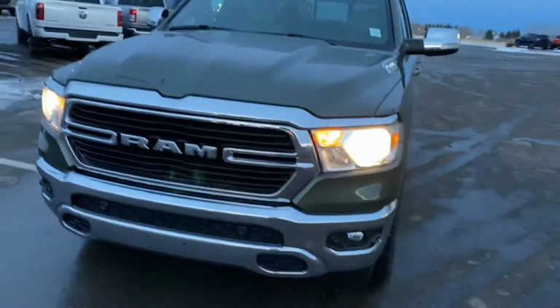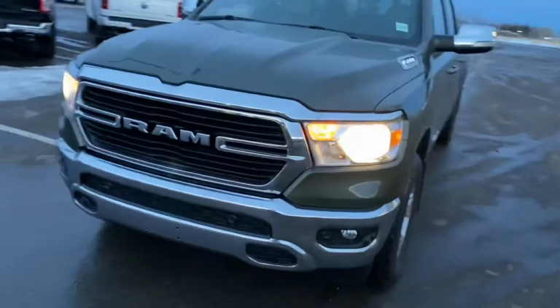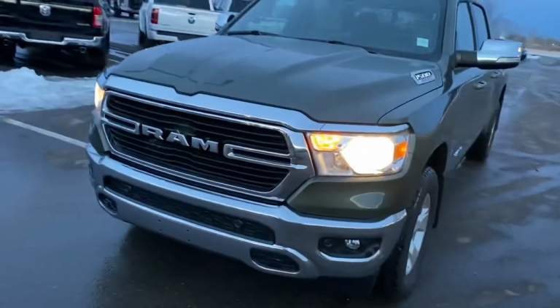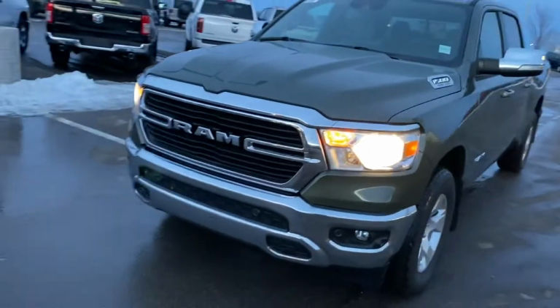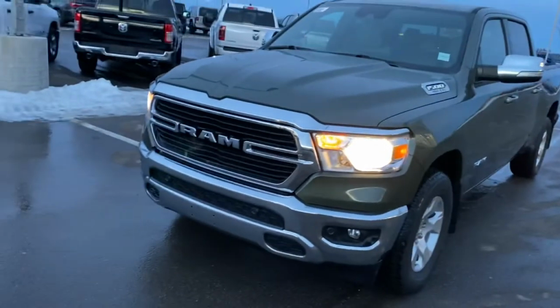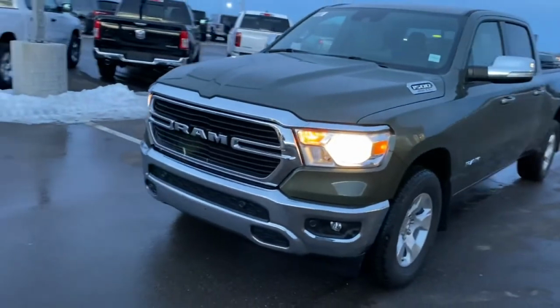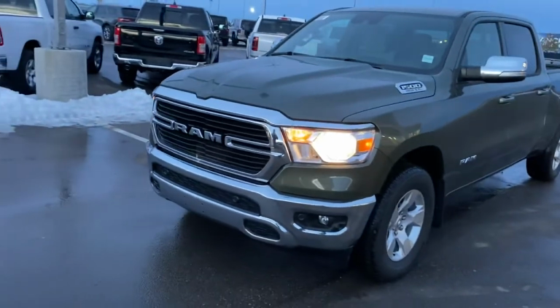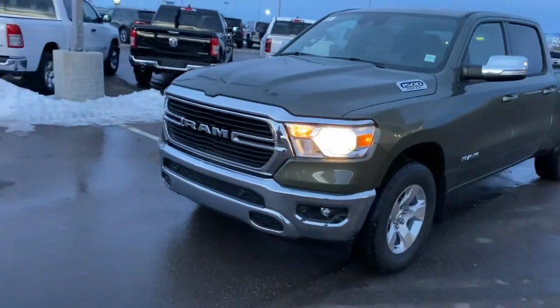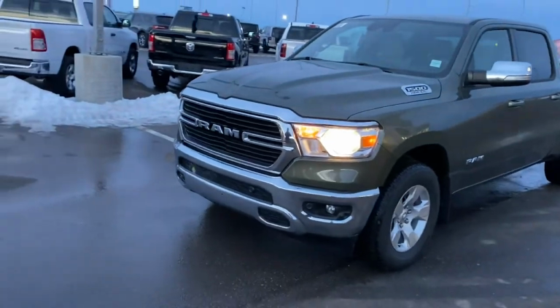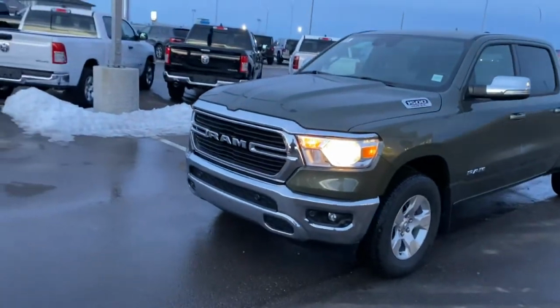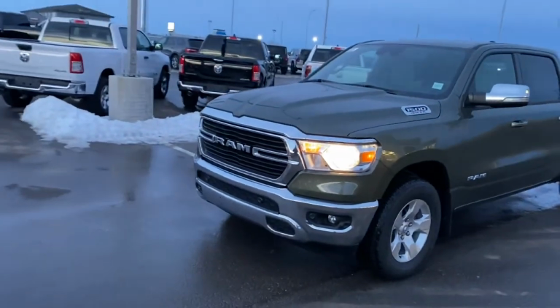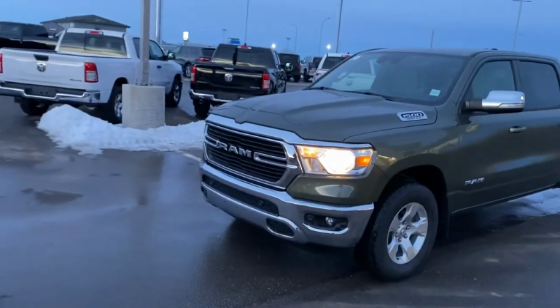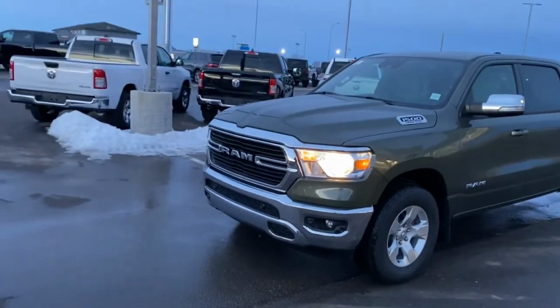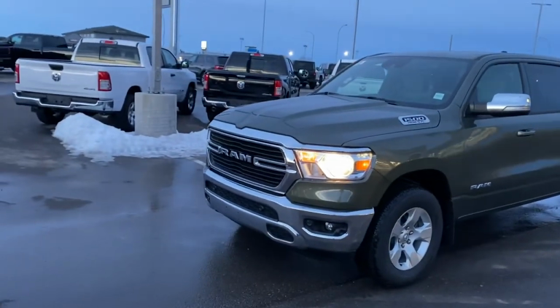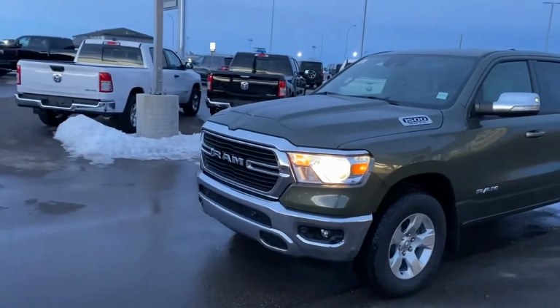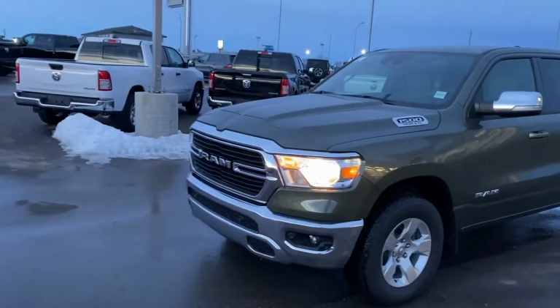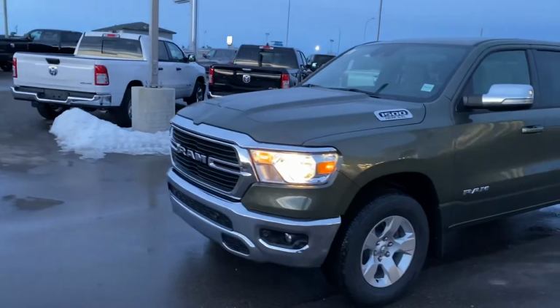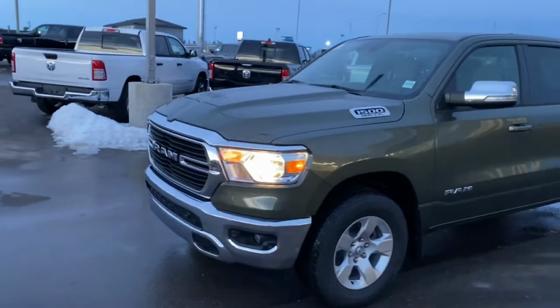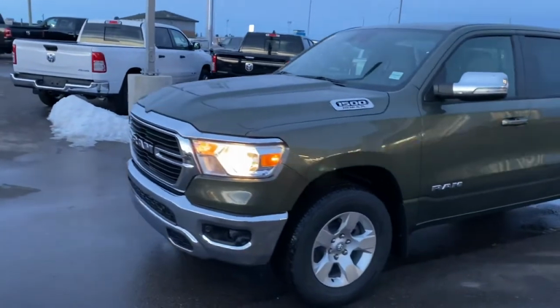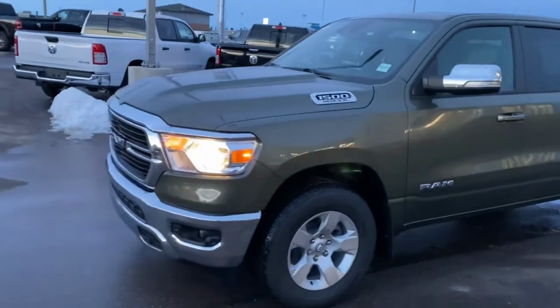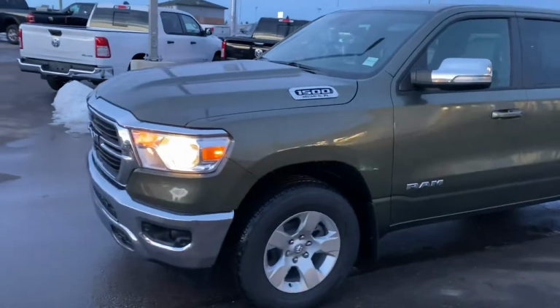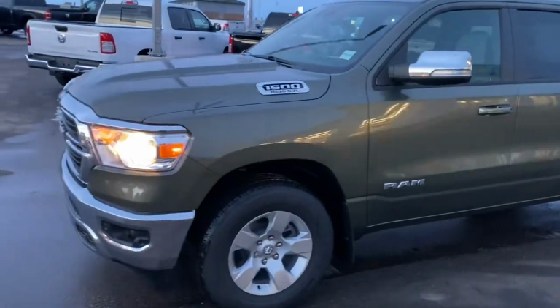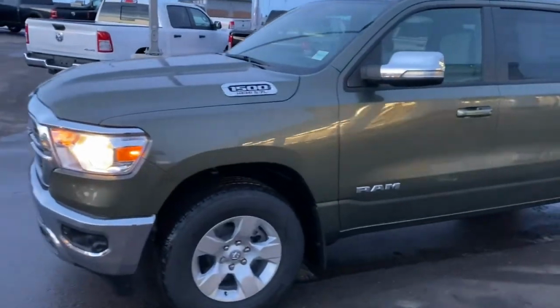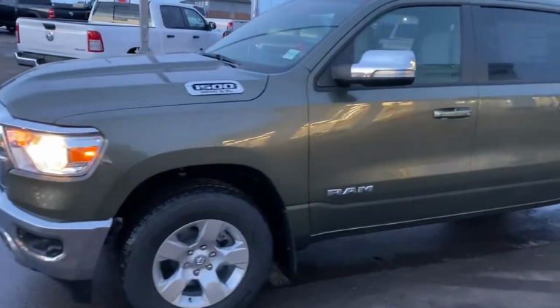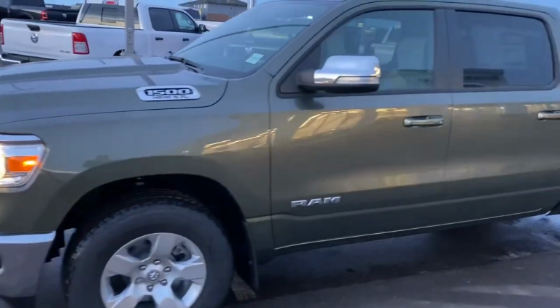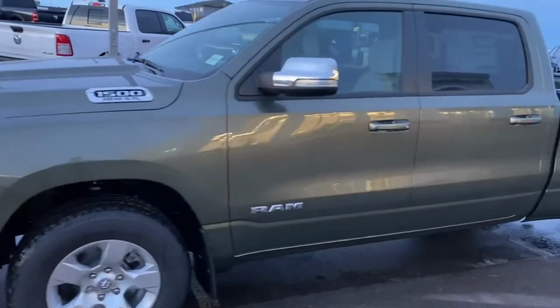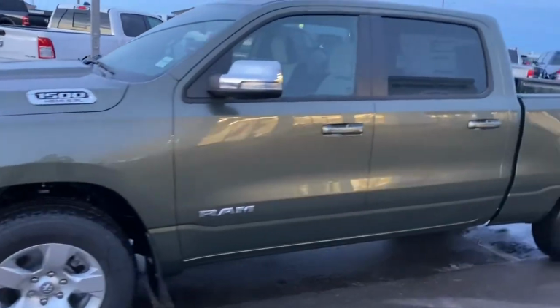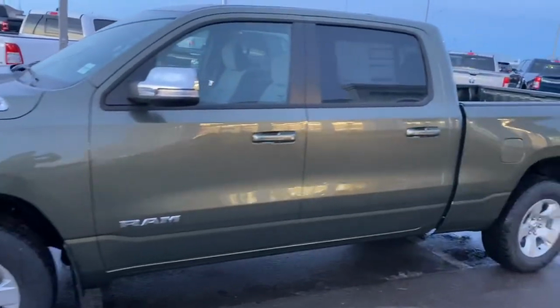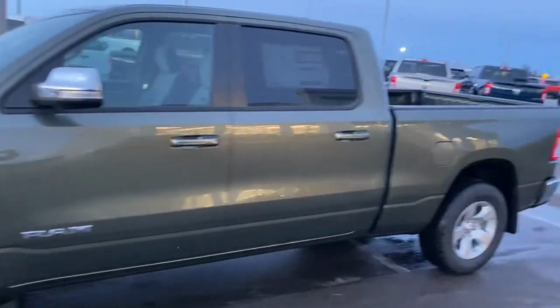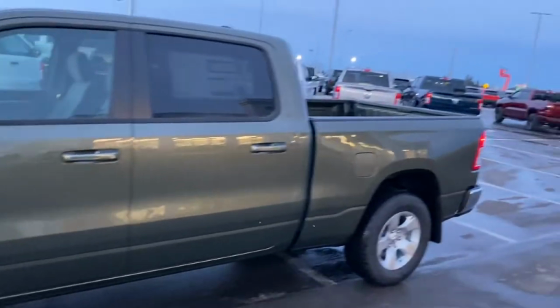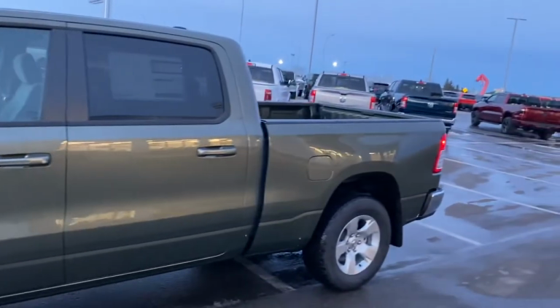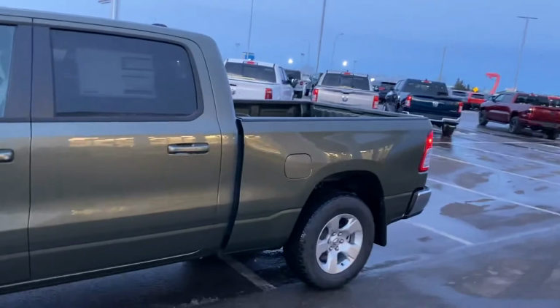This truck has our standard headlights with fog lights, front park sensors. It is a crew cab with the 6.4 box.